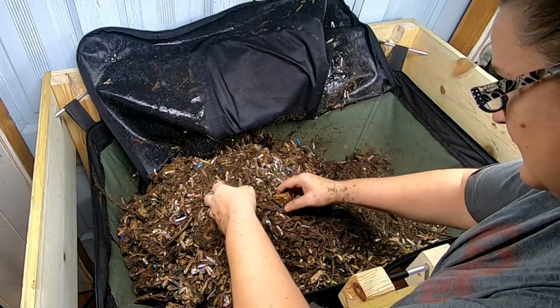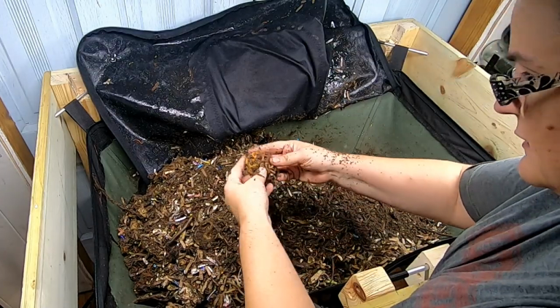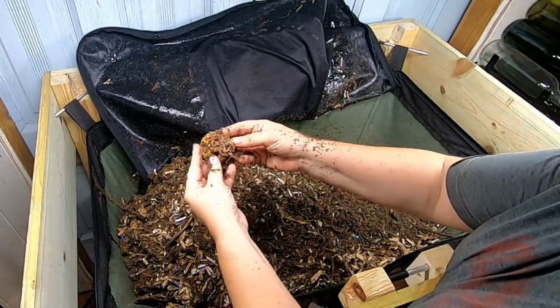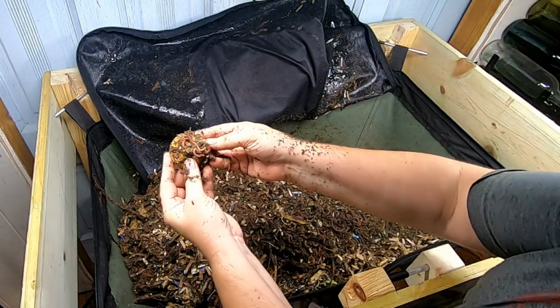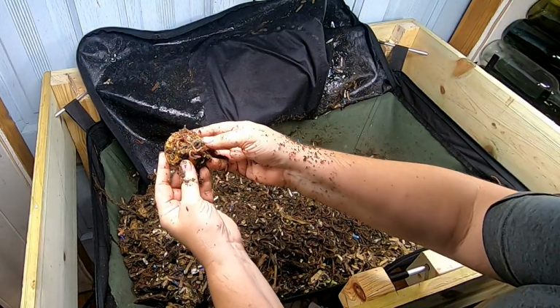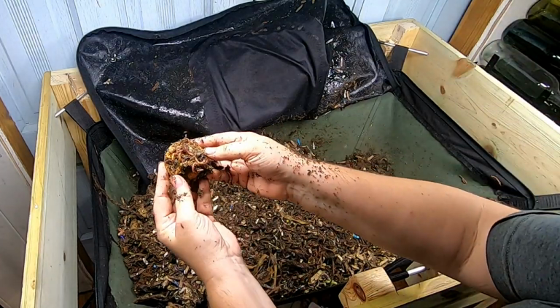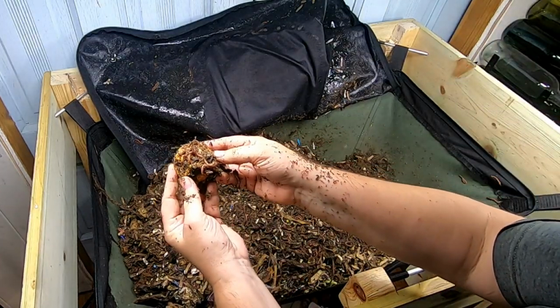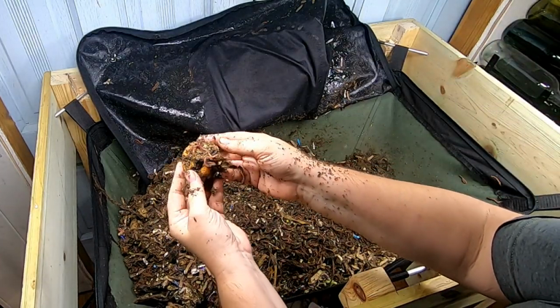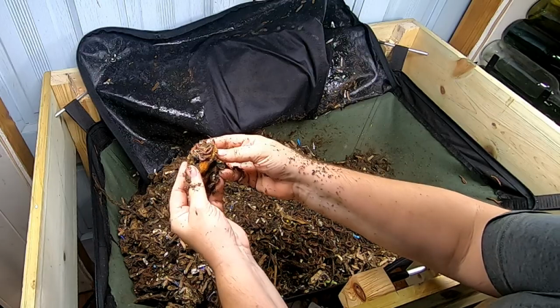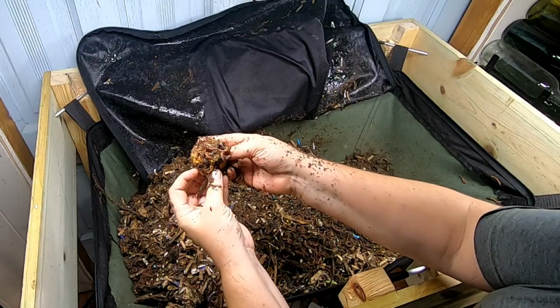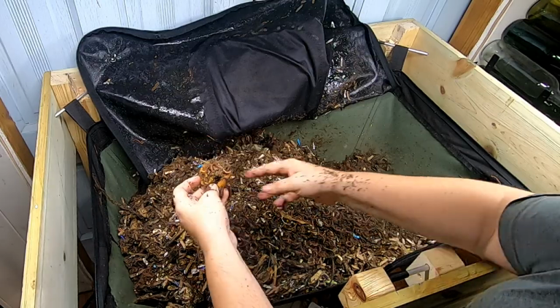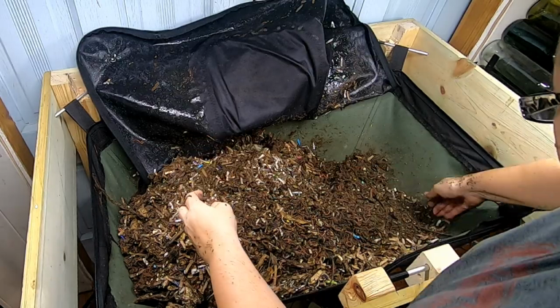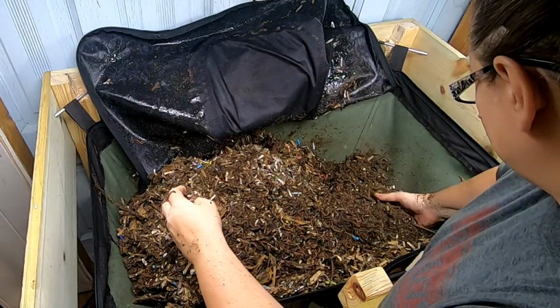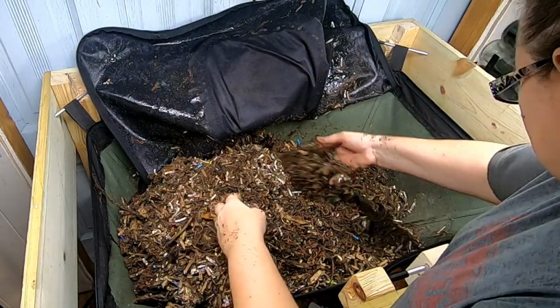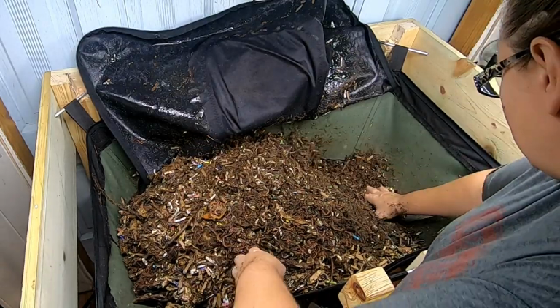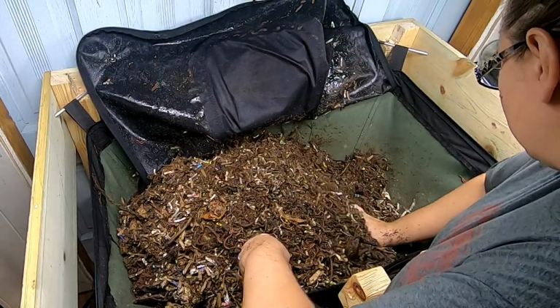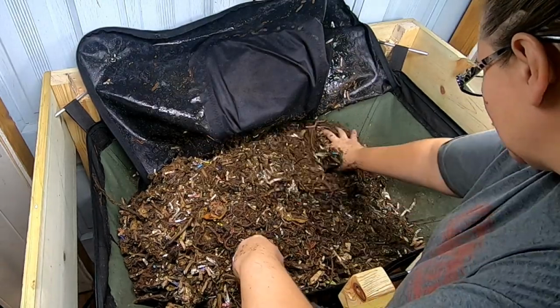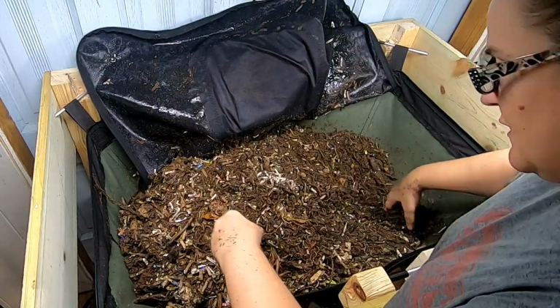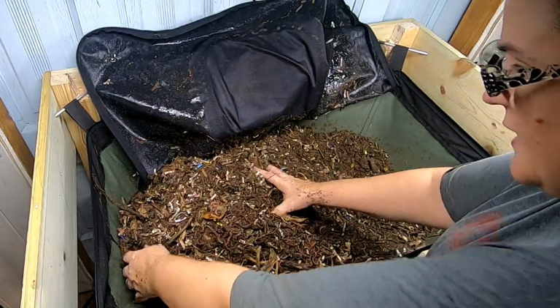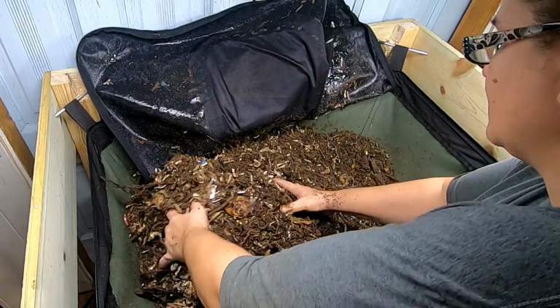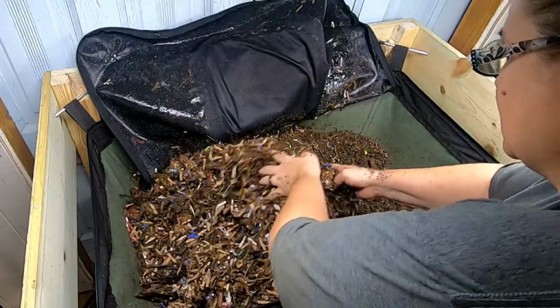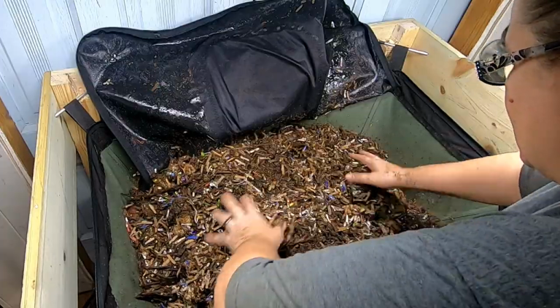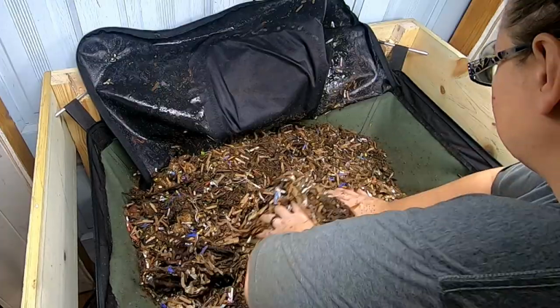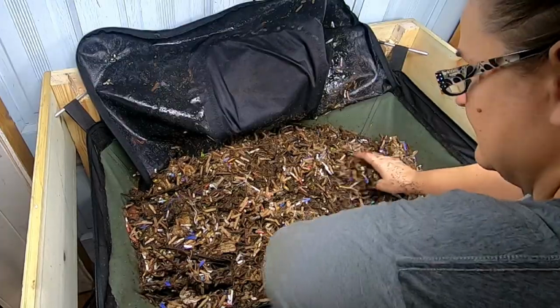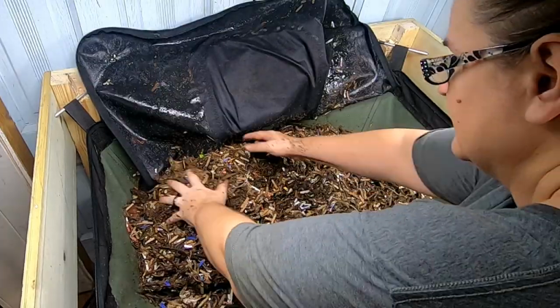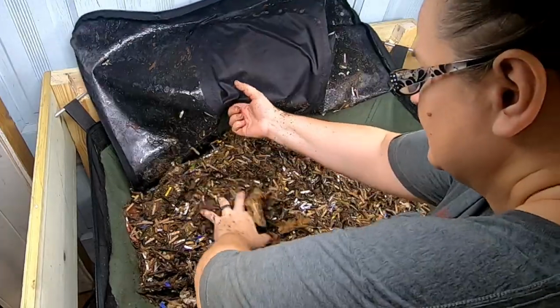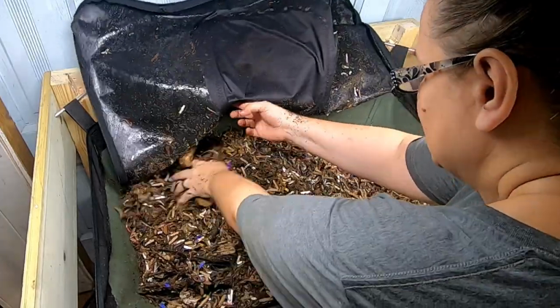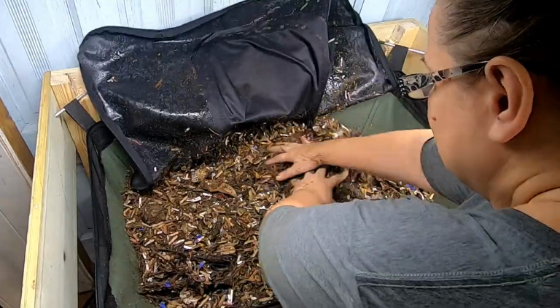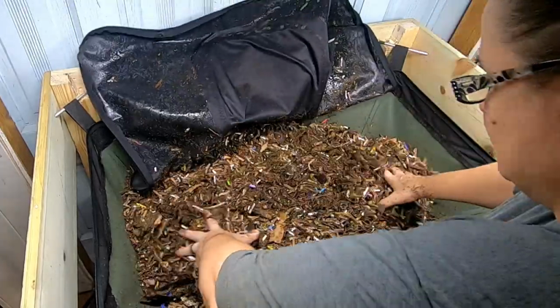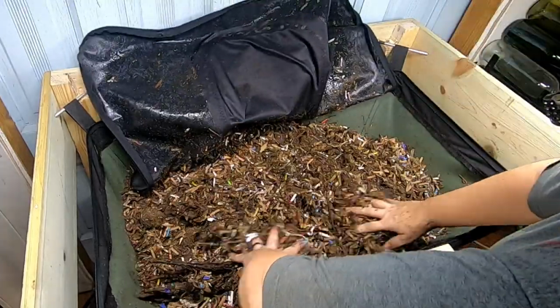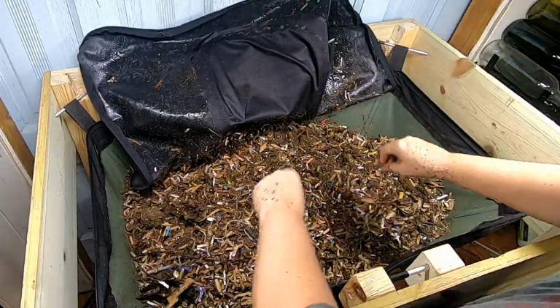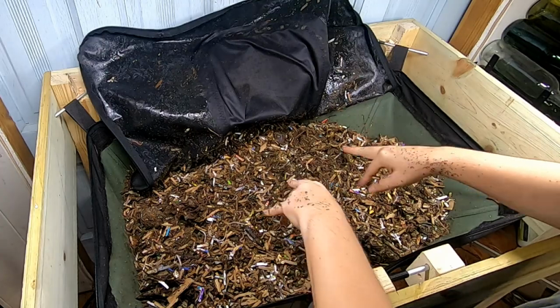I've got a little bit of a worm ball on the orange. Other than that, I think it's starting to look a little dry, so I'm going to go get my sprayer.